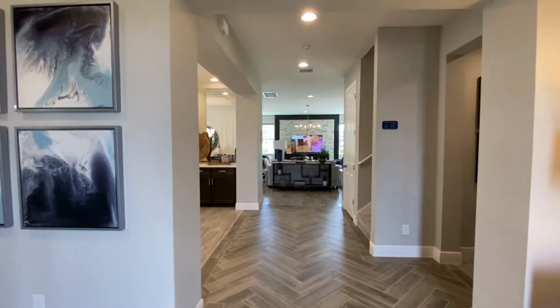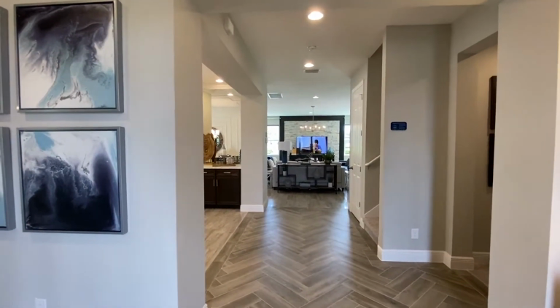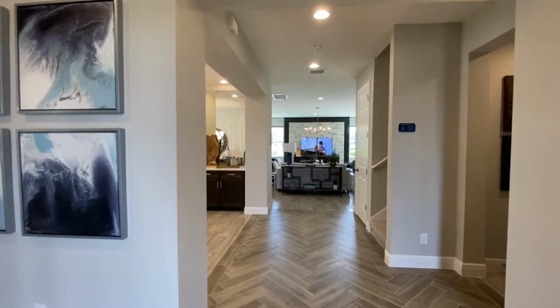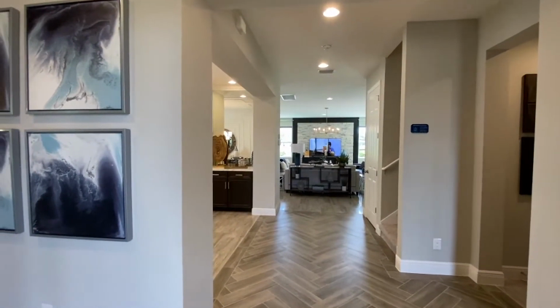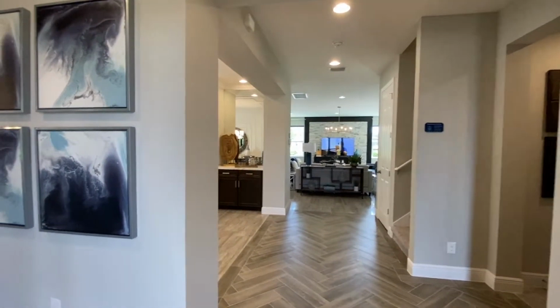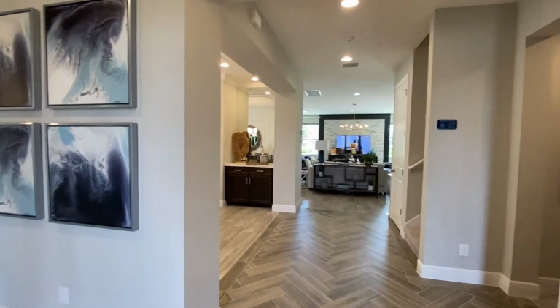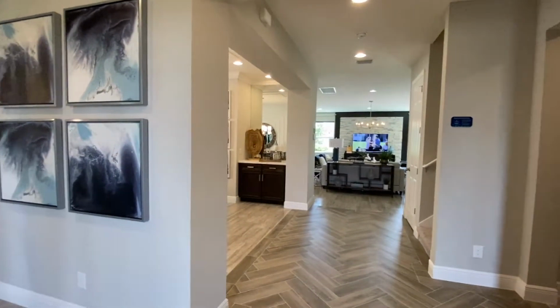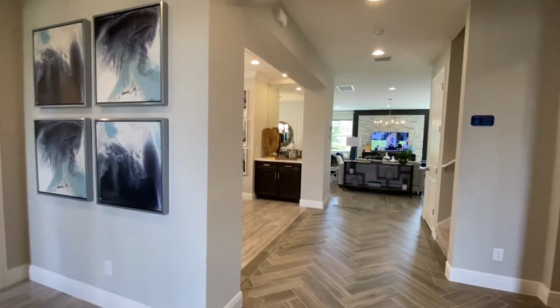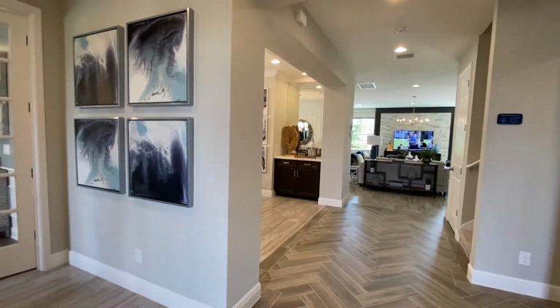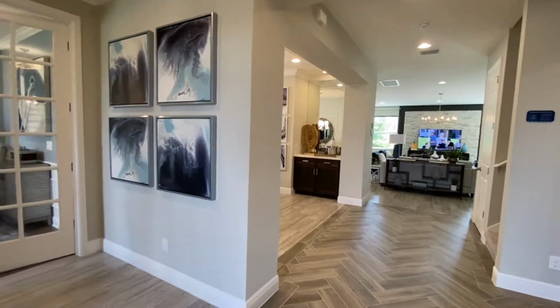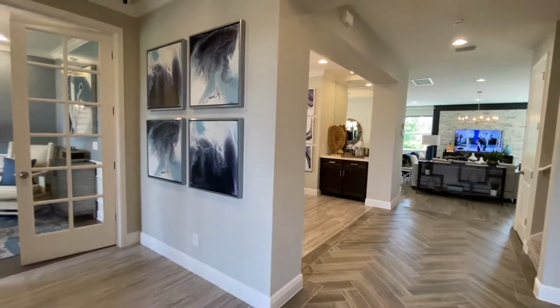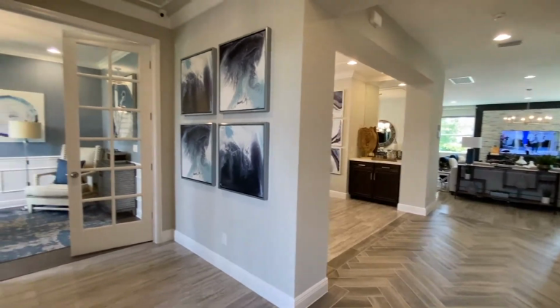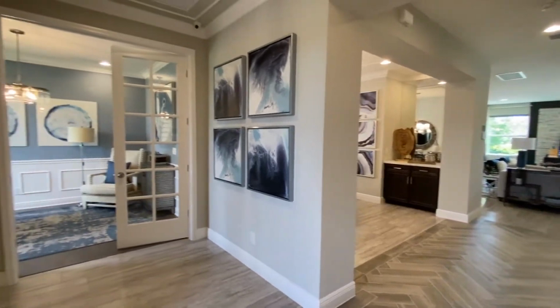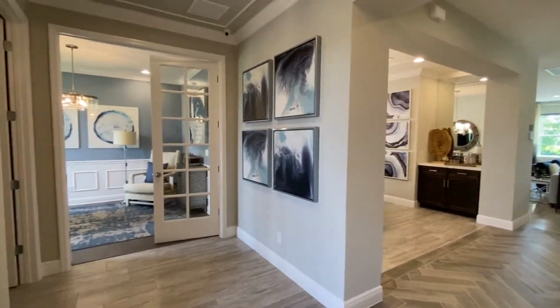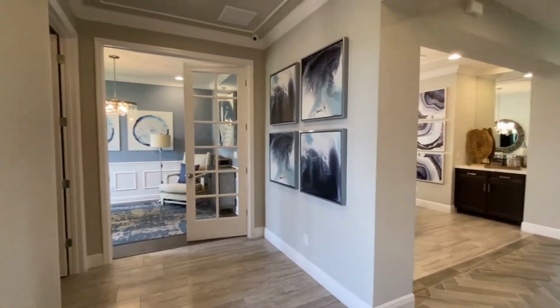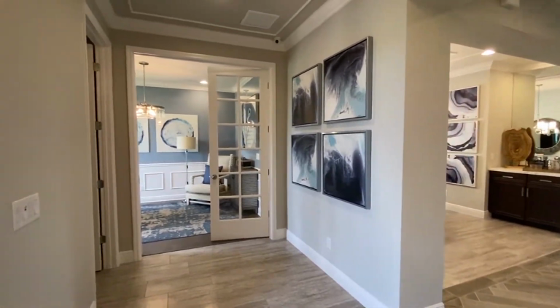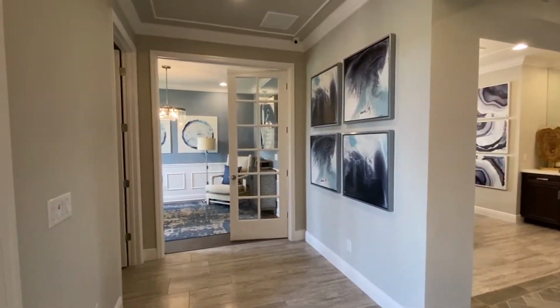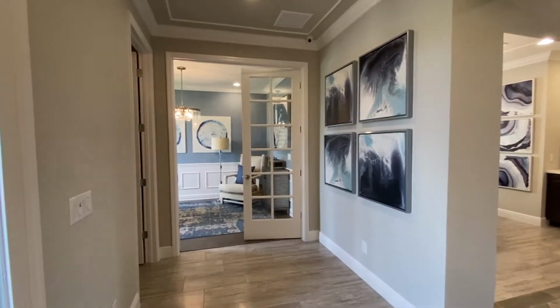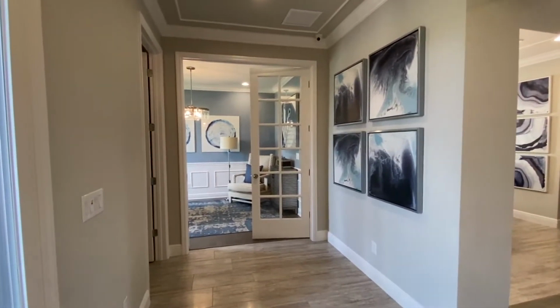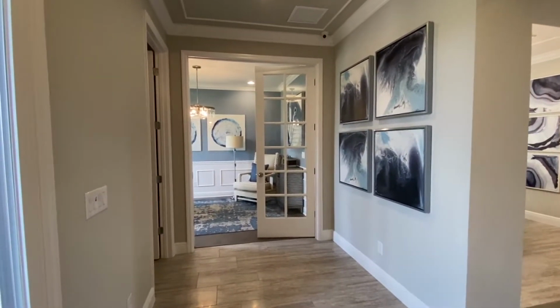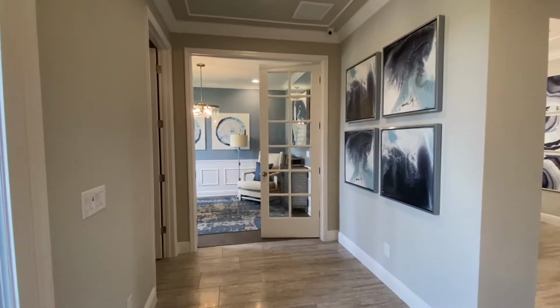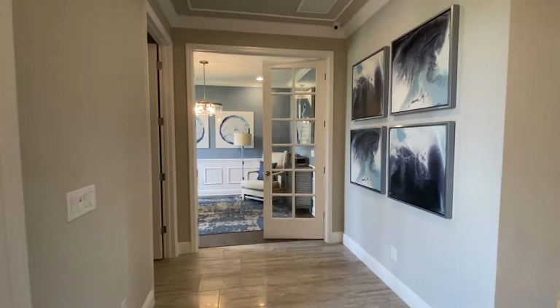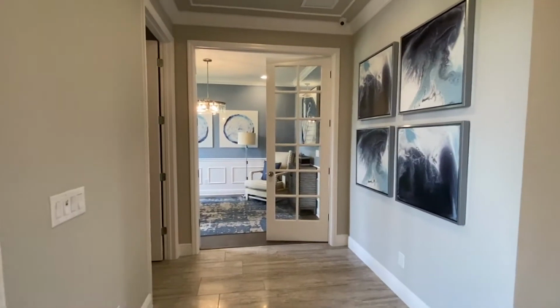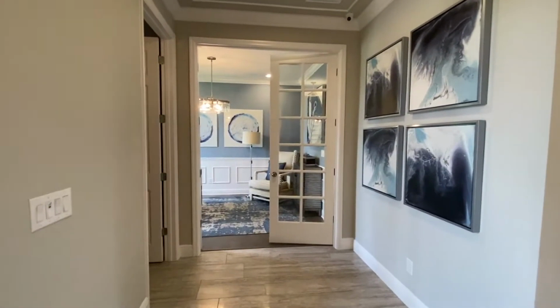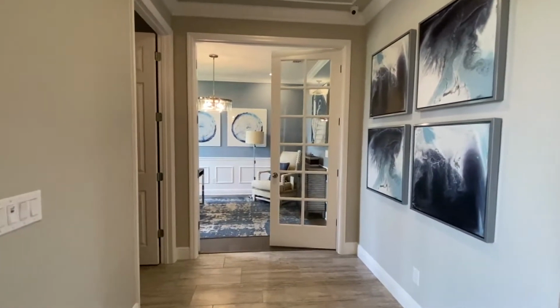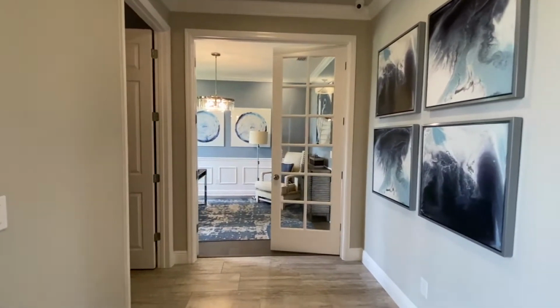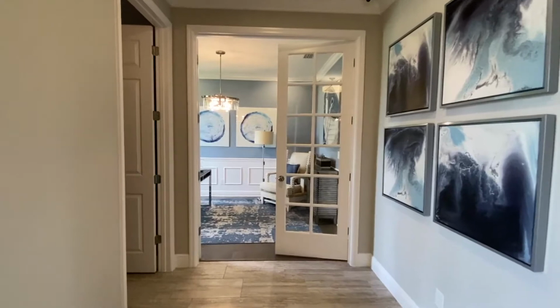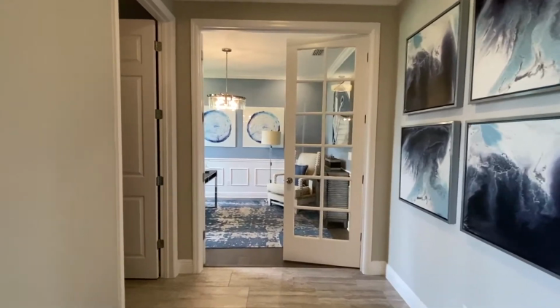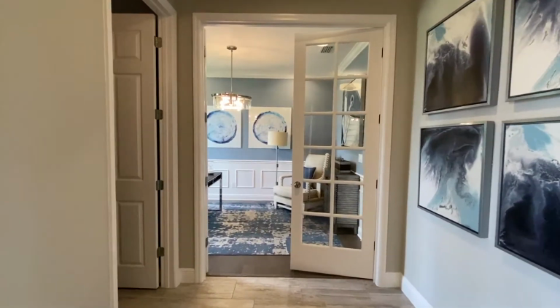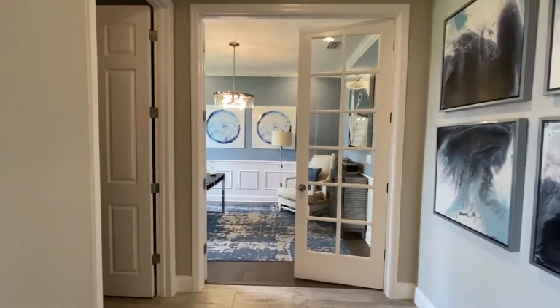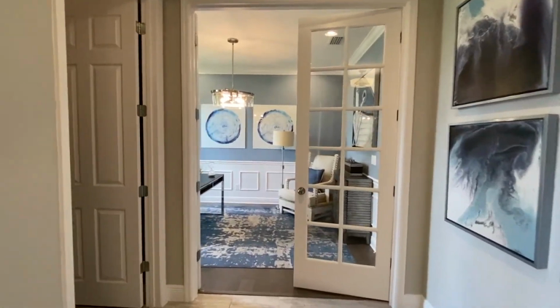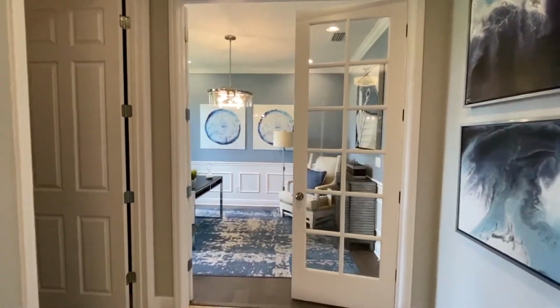This is Neville Smith. I'm with I Dream of Florida Homes, realtor with Preferred Real Estate Brokers, and I am here checking out the Osceola floor plan.